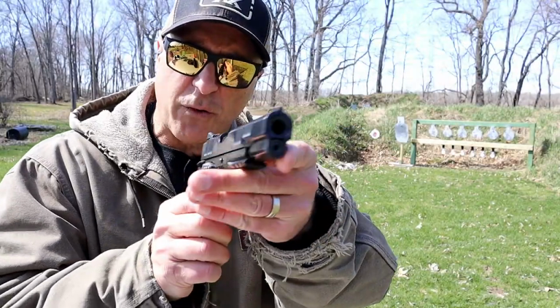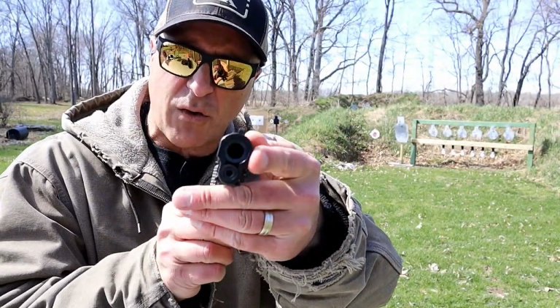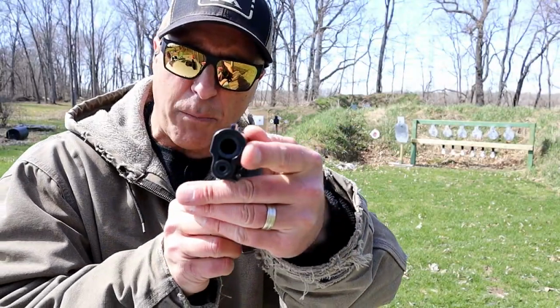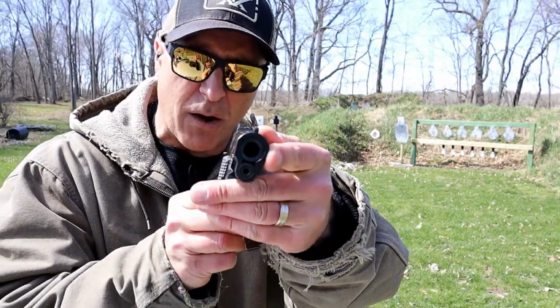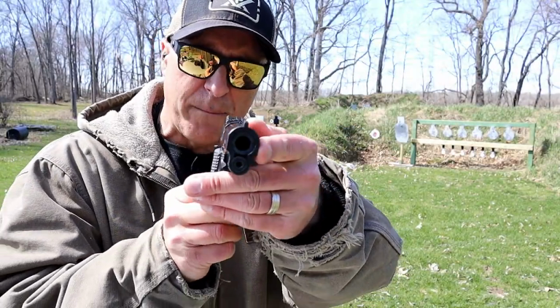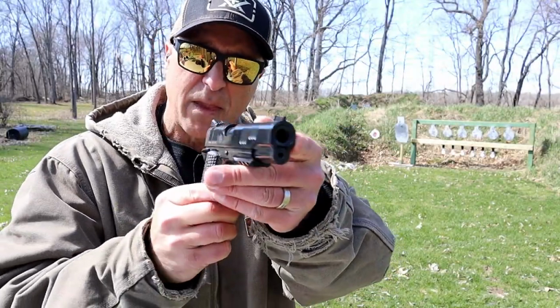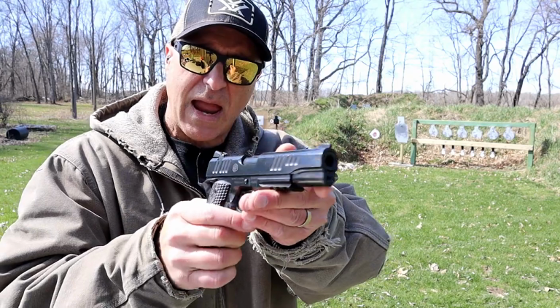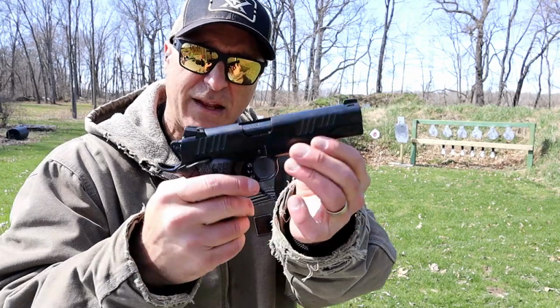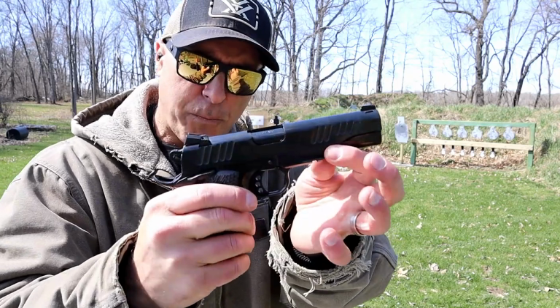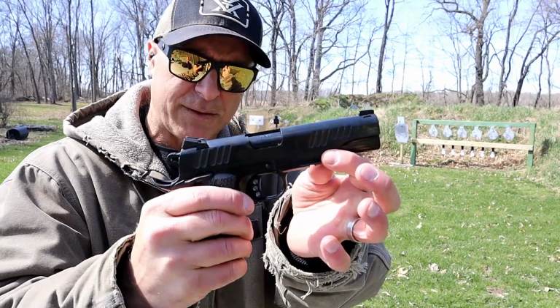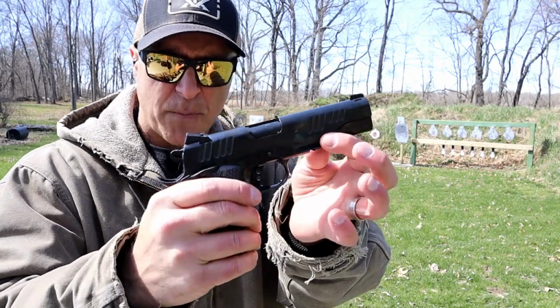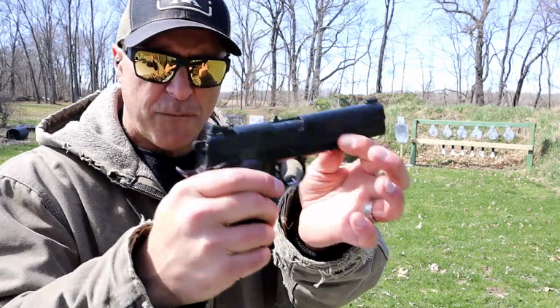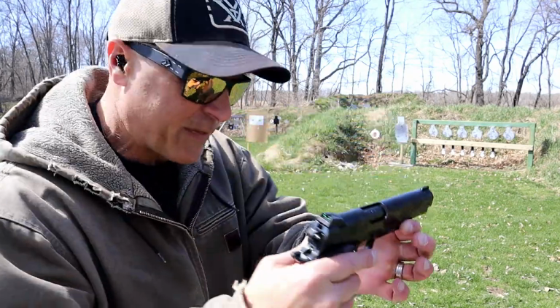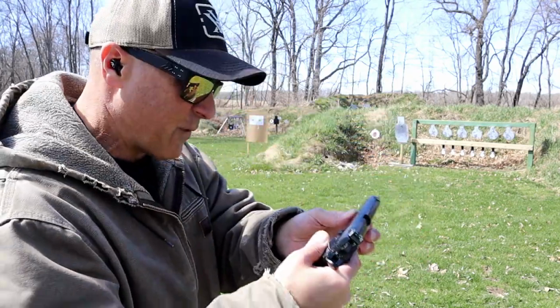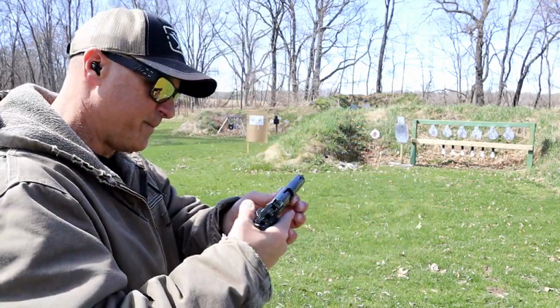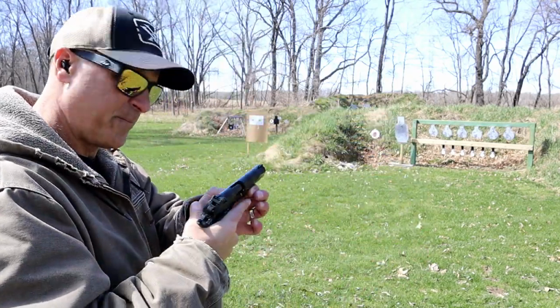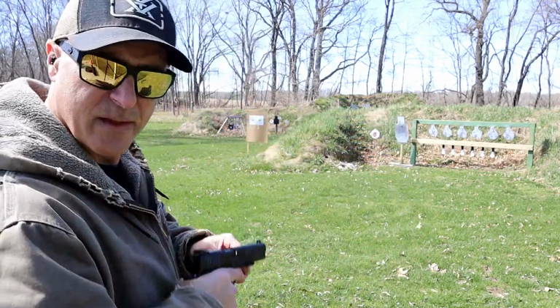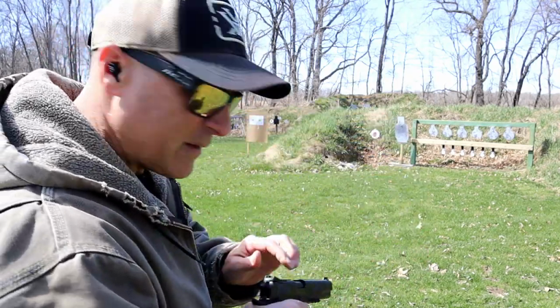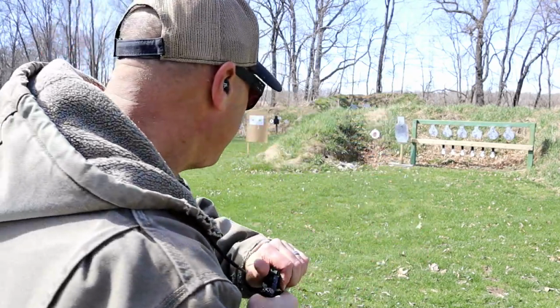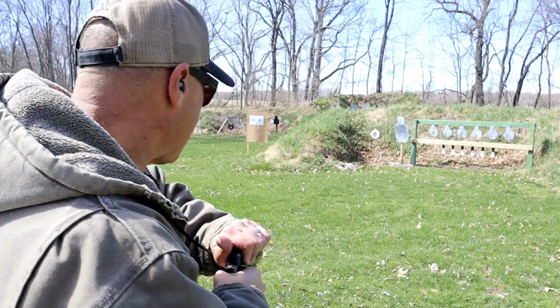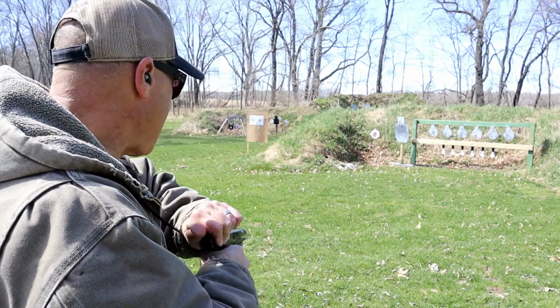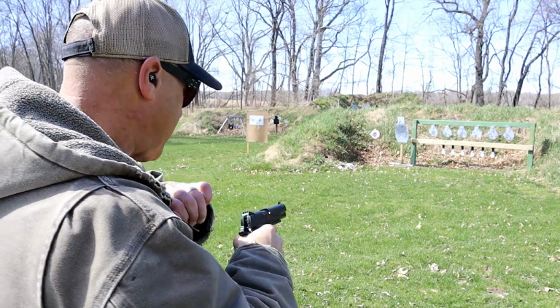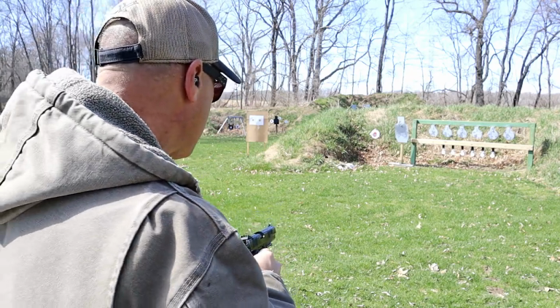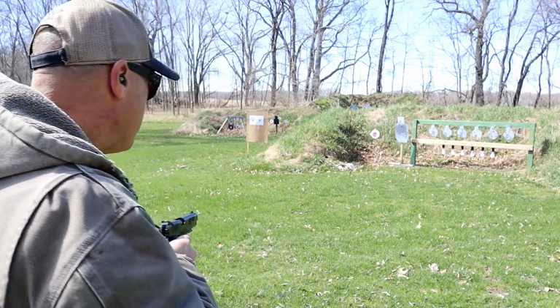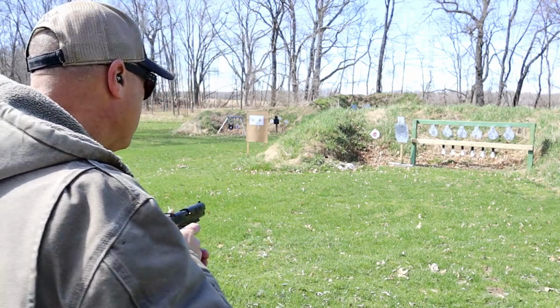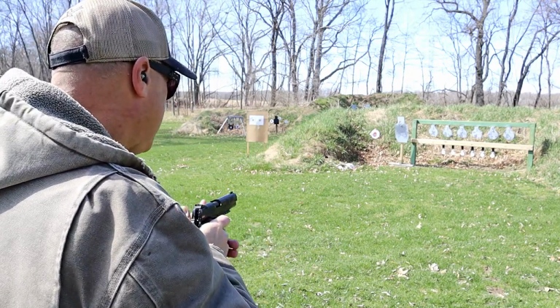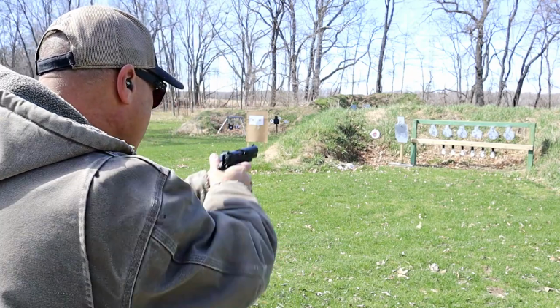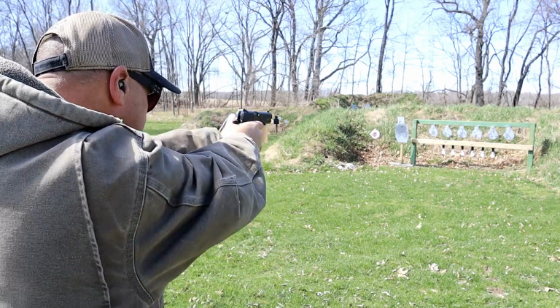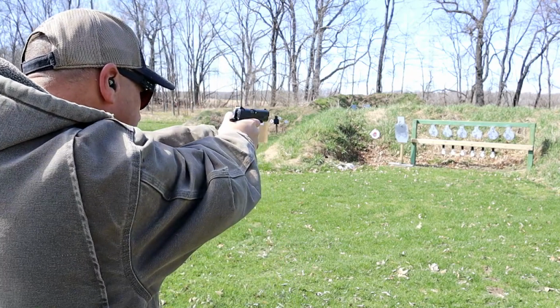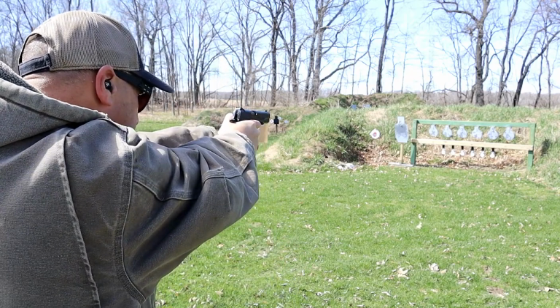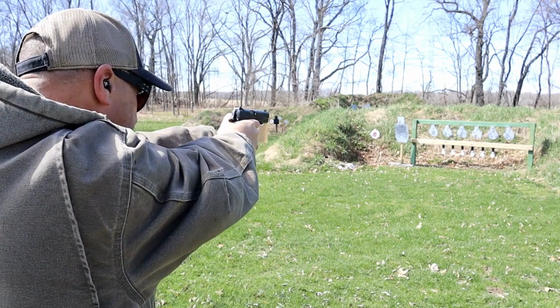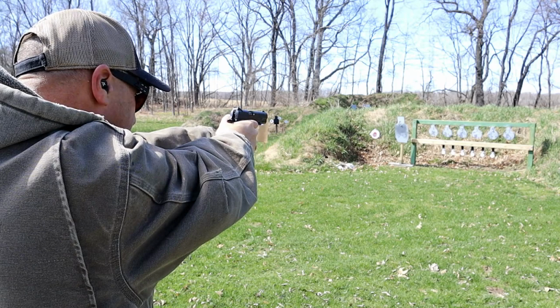The Alpha Foxtrot has a reverse crown bull barrel and a two-piece full-length guide rod. Let's see if I can have better luck here with this pistol.